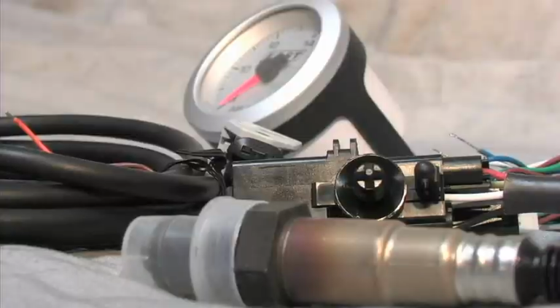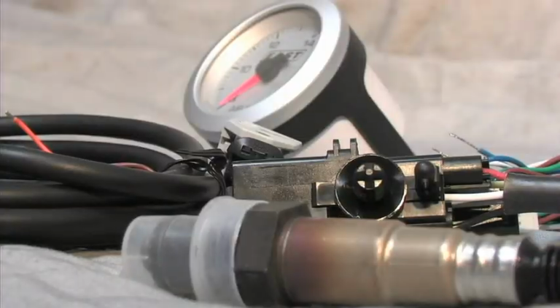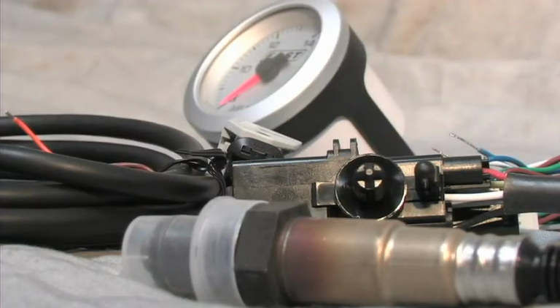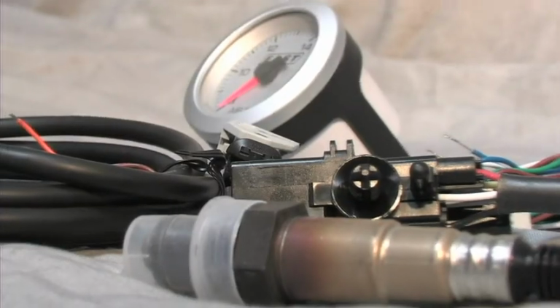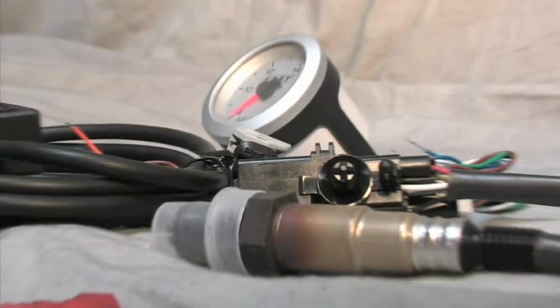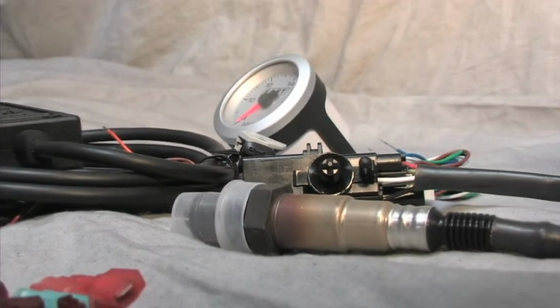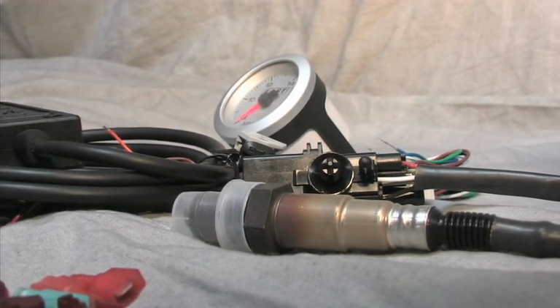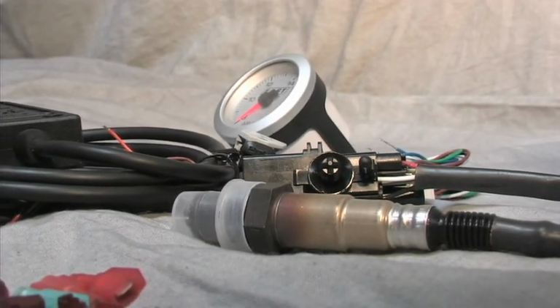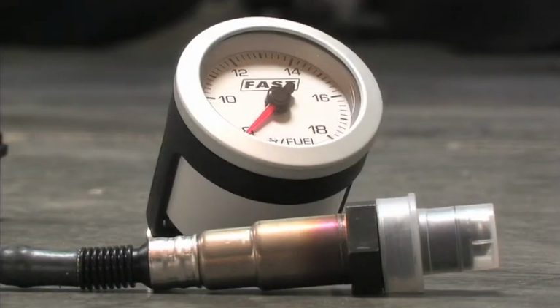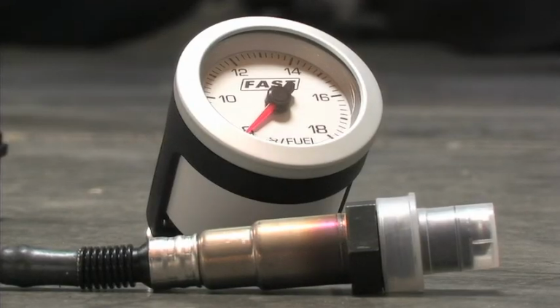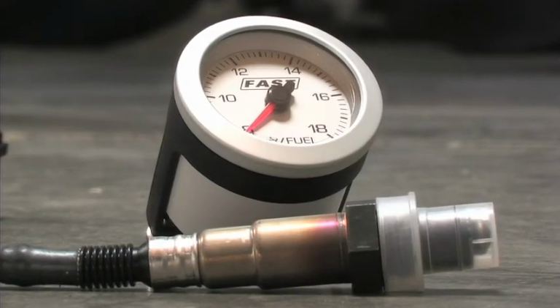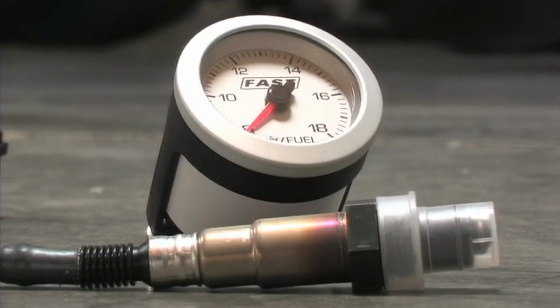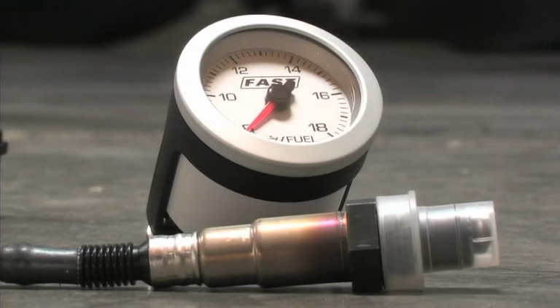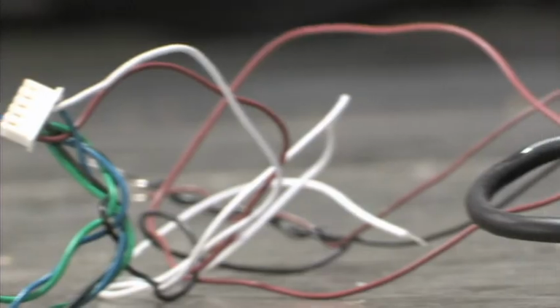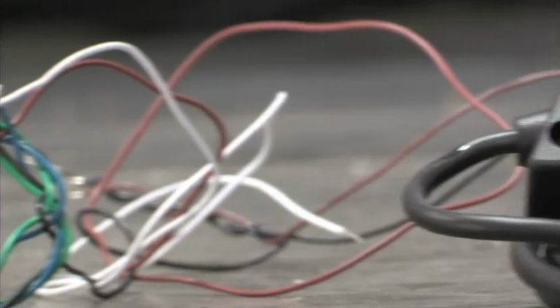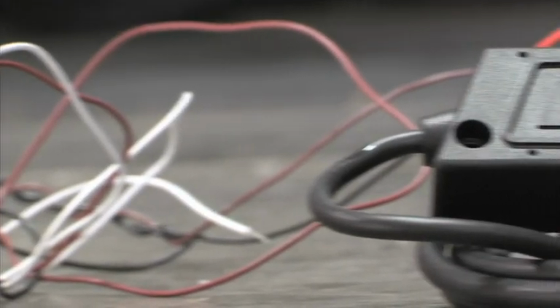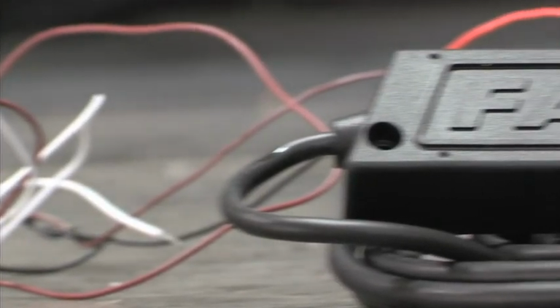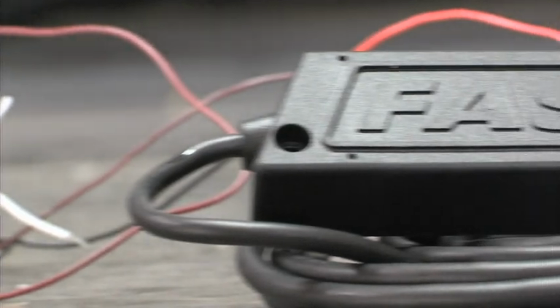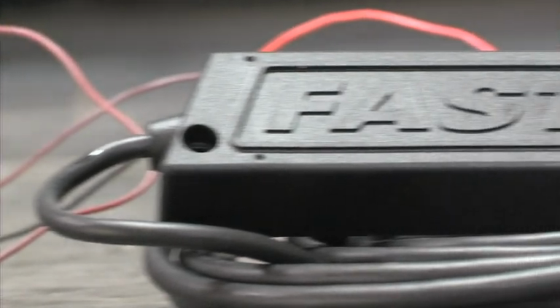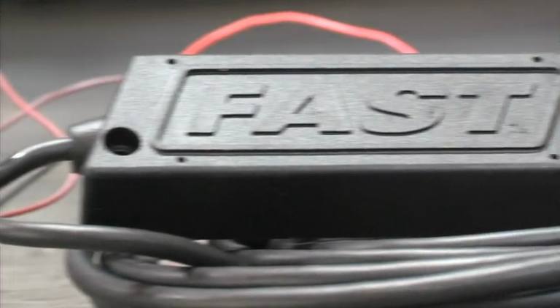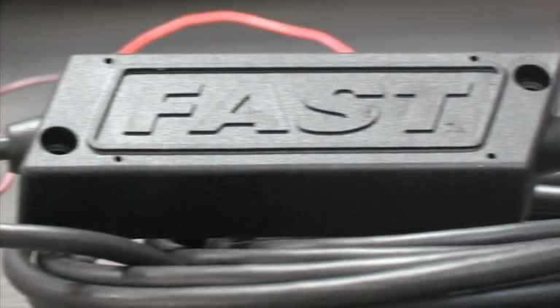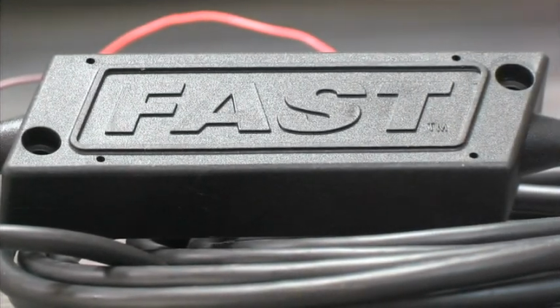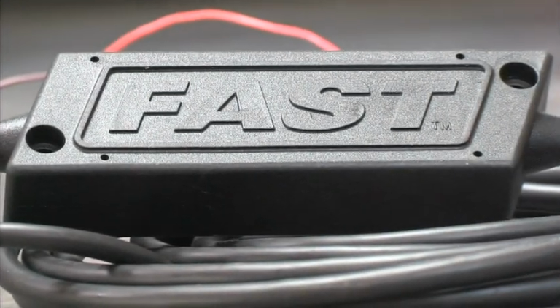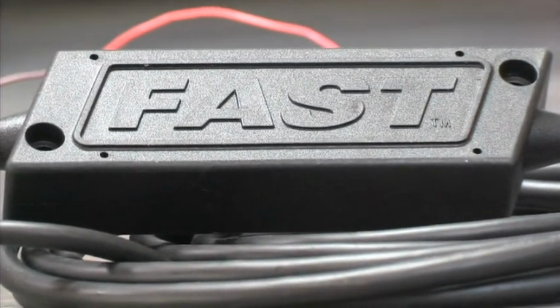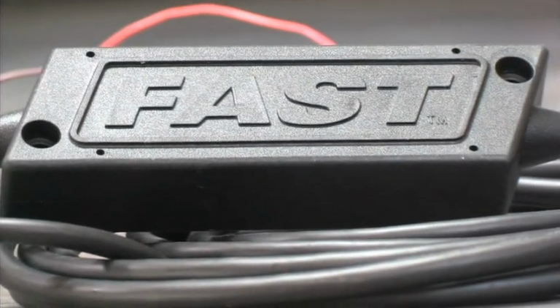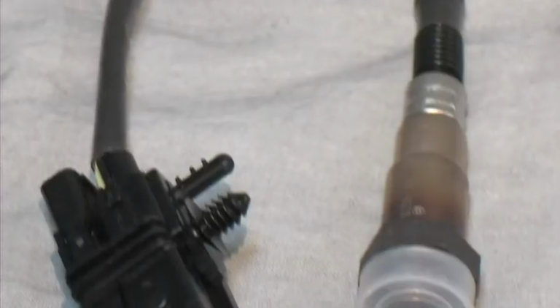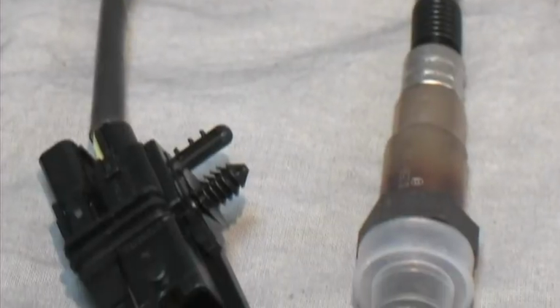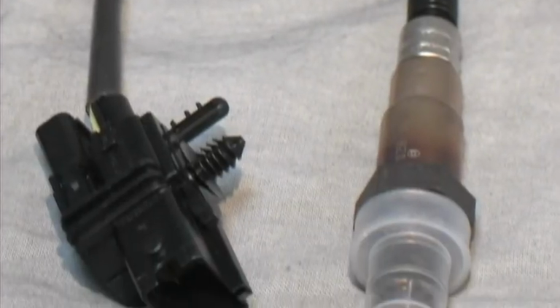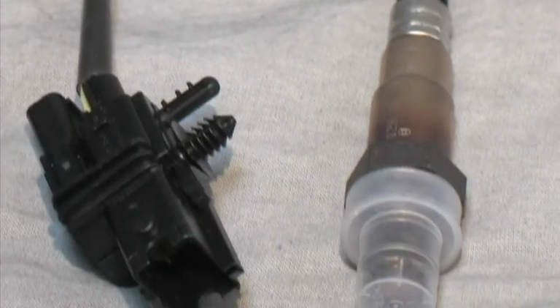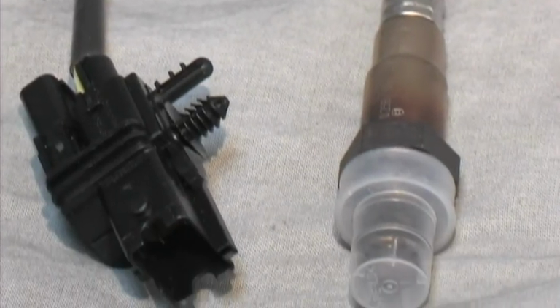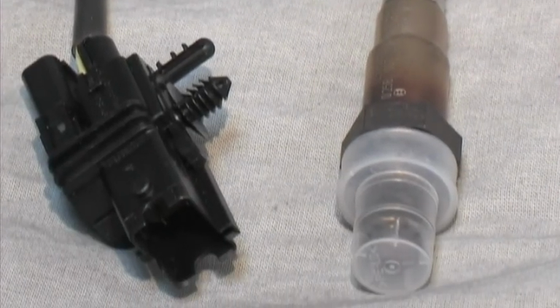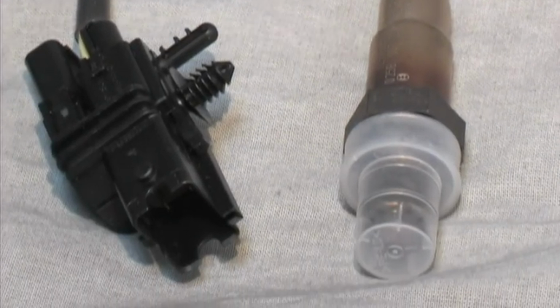It's a simple to install and easy to read gauge that displays in real time. The gauge hooks up to a FAST processor that relays the signal from the wideband O2 sensor mounted in the exhaust.